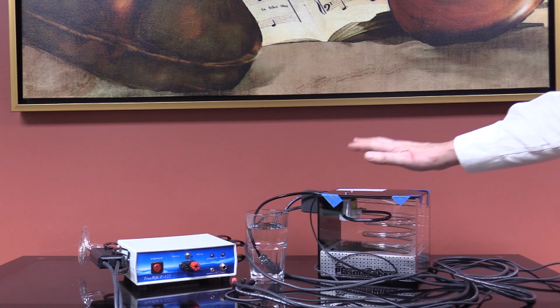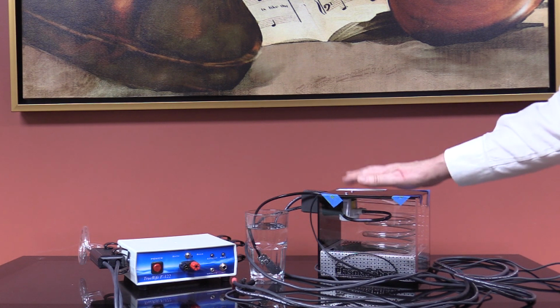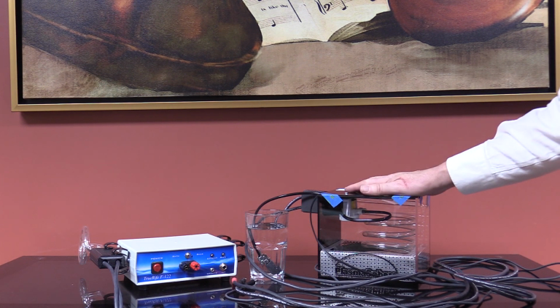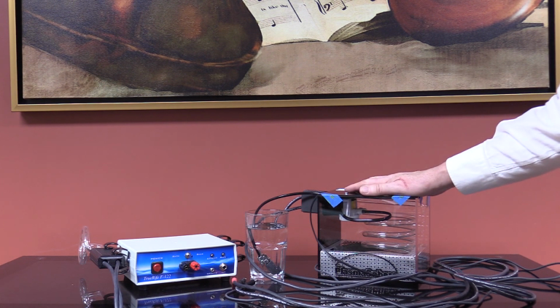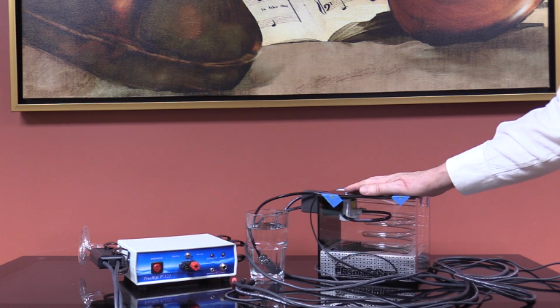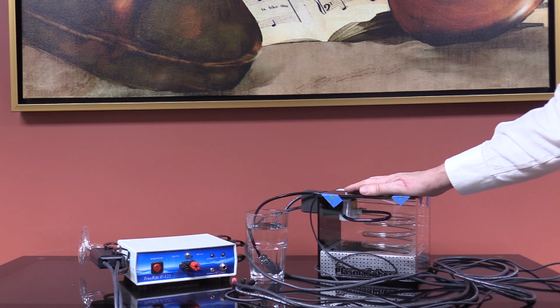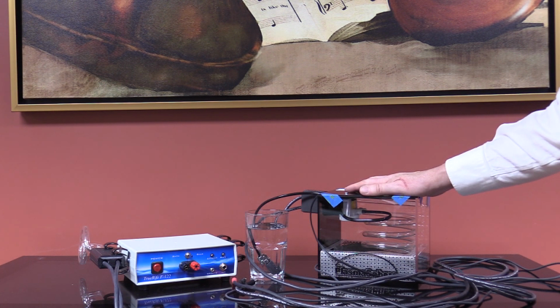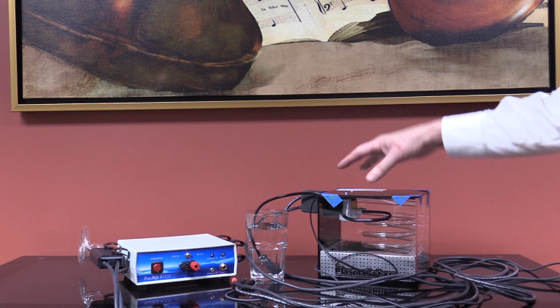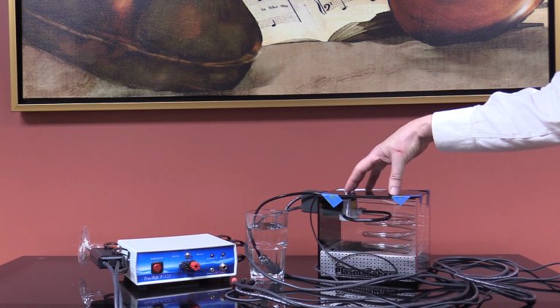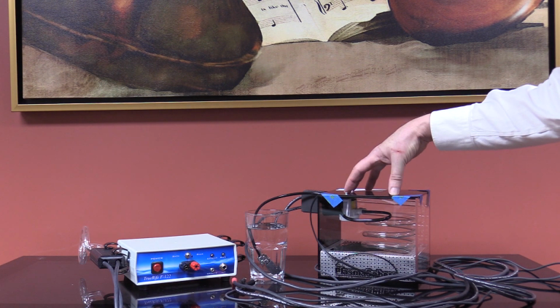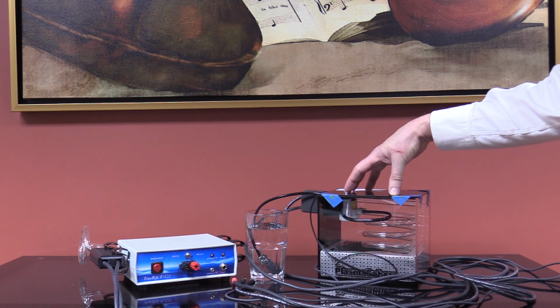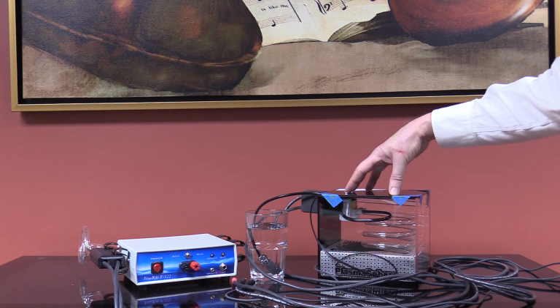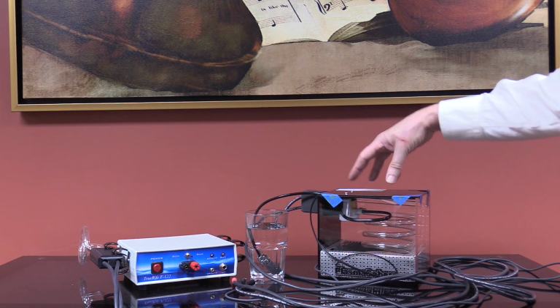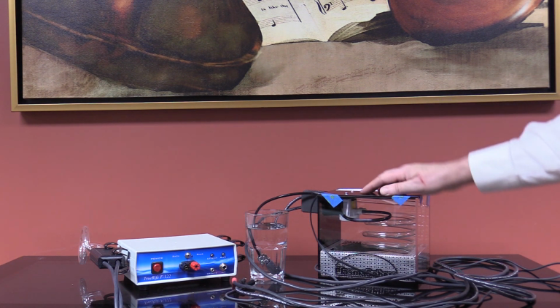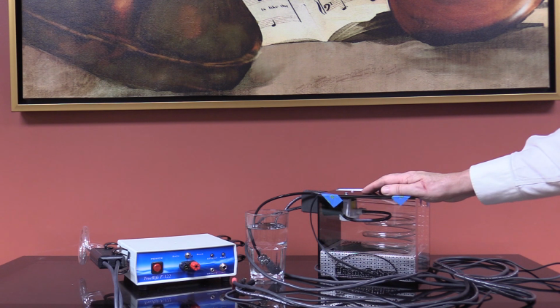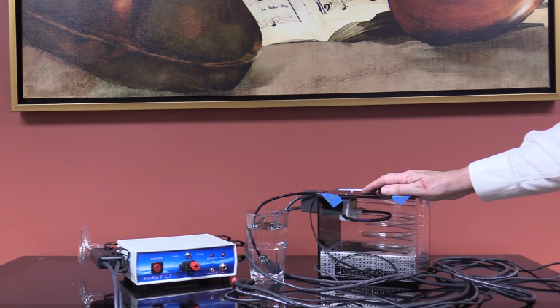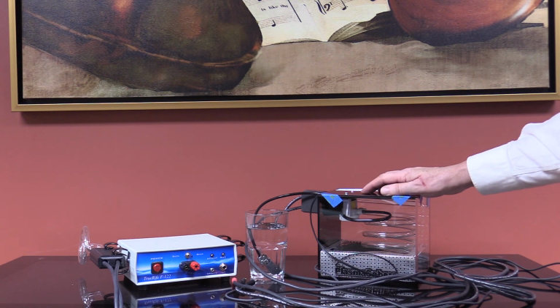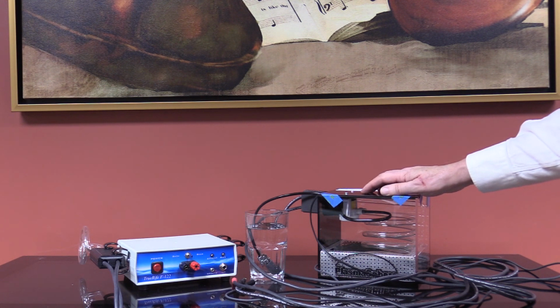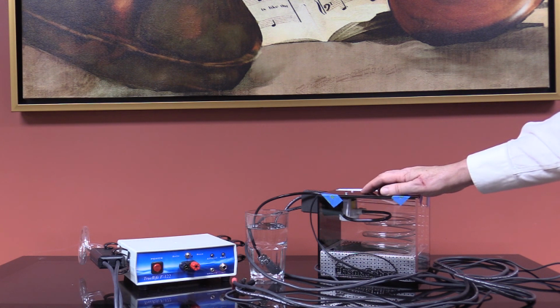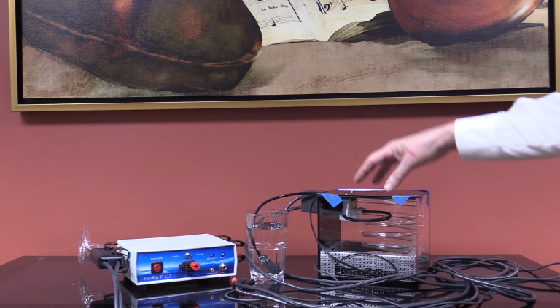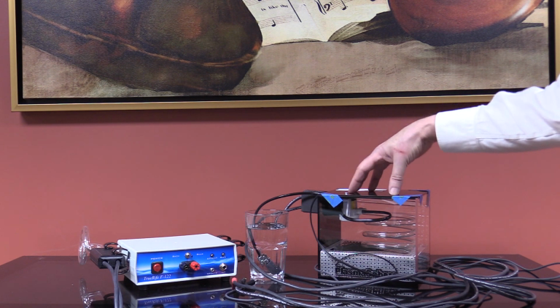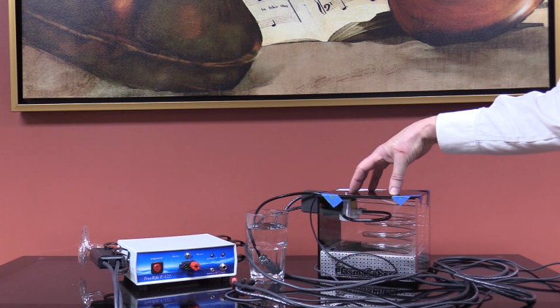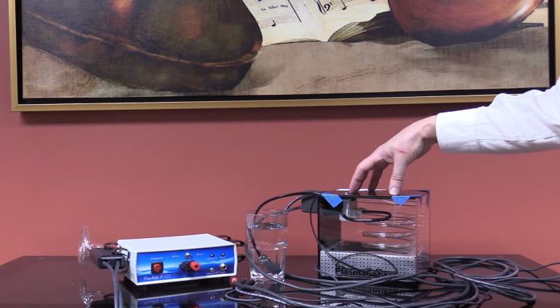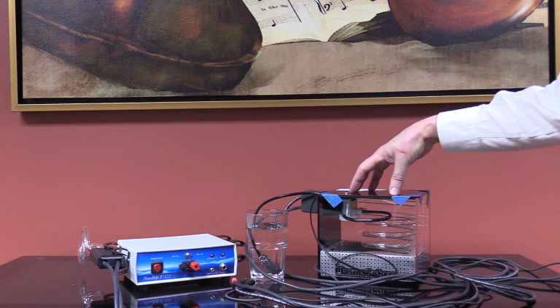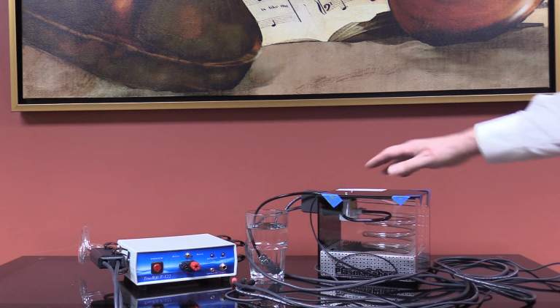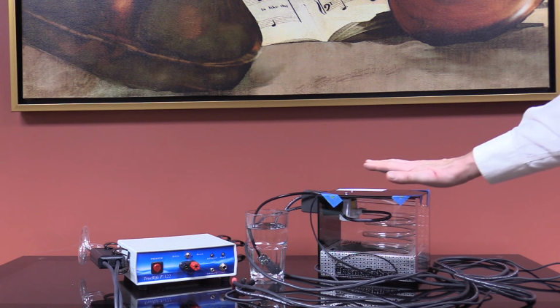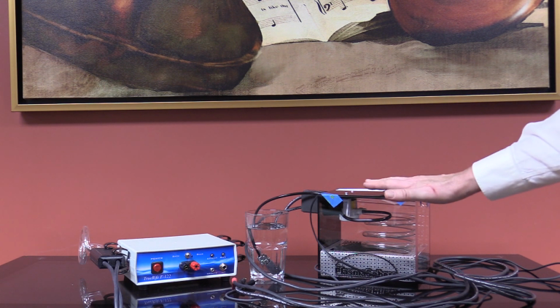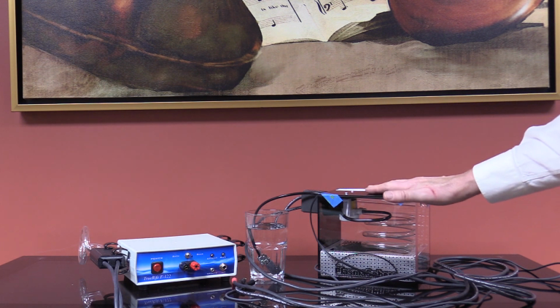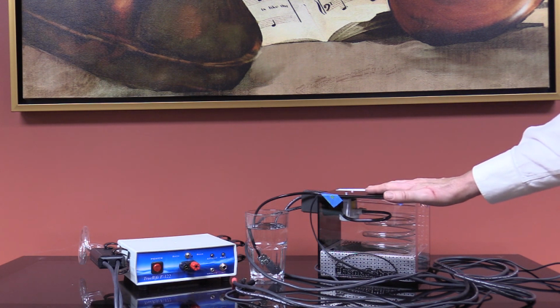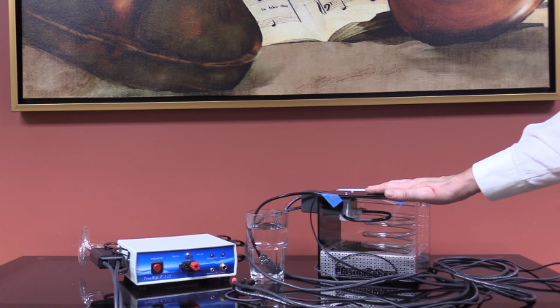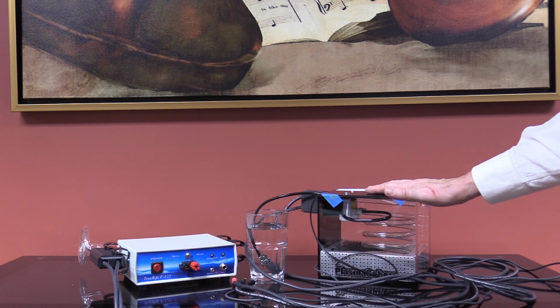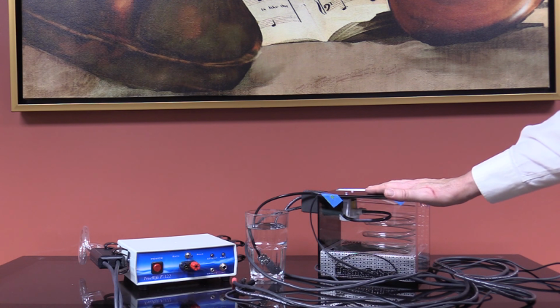We'd like to talk about the Plazosphere. These are the instructions for setup. There's more information in the F122 manual about the benefits of ozone, but primarily this is used for ozonated water.